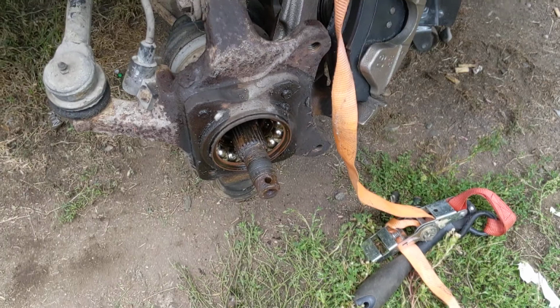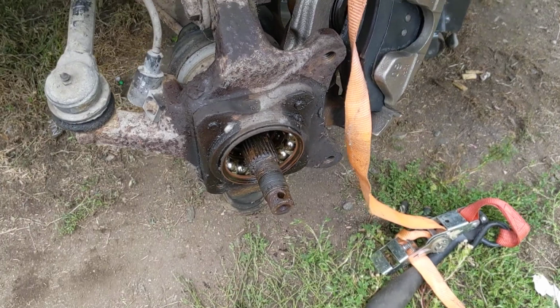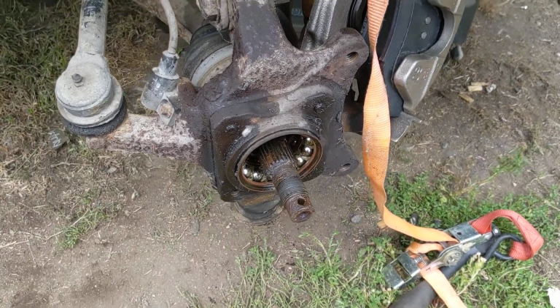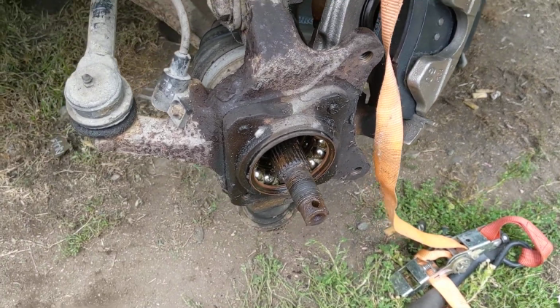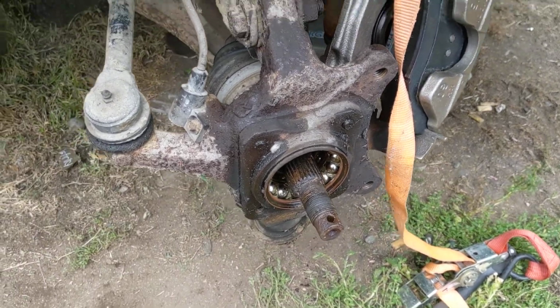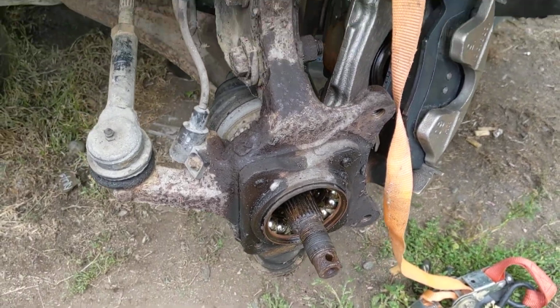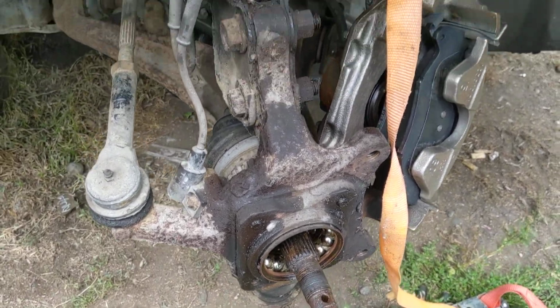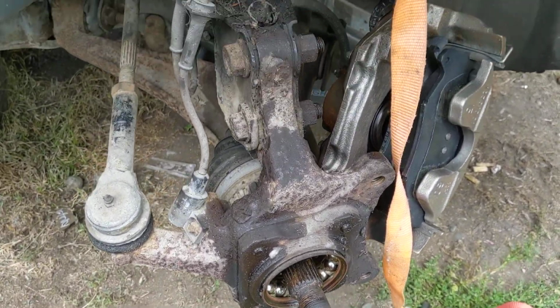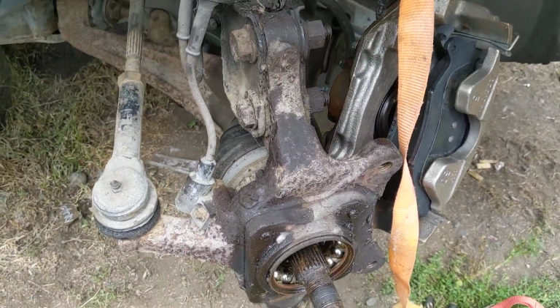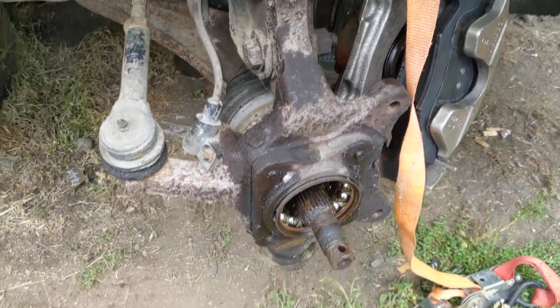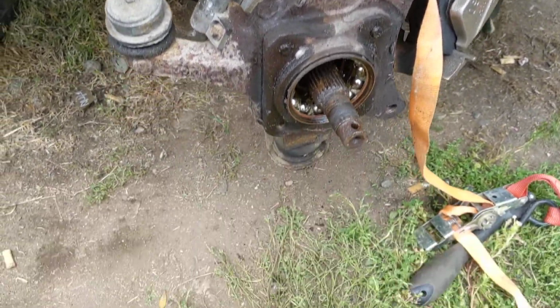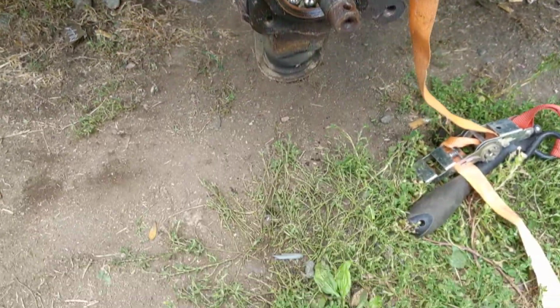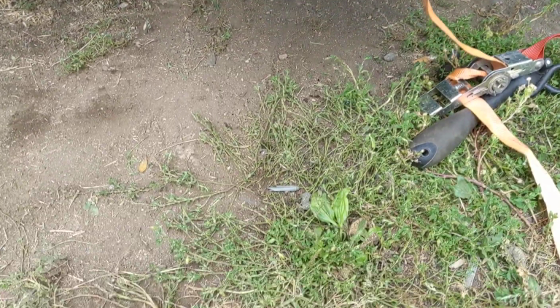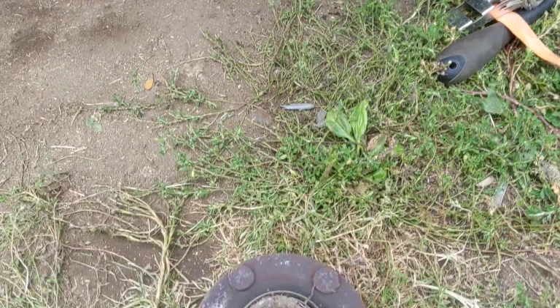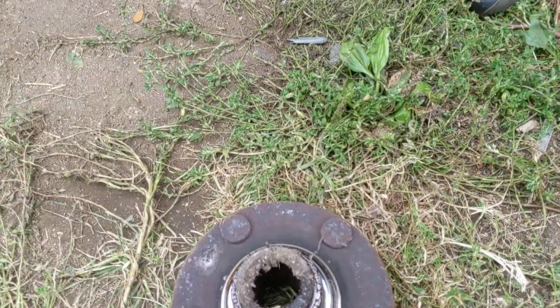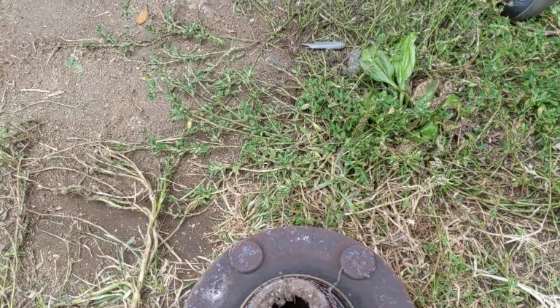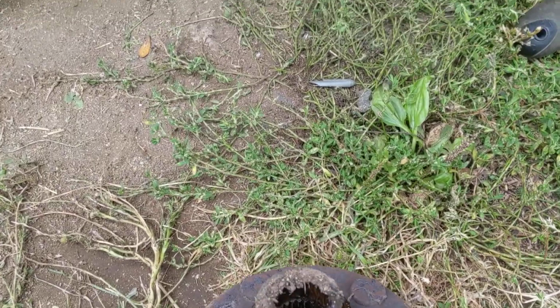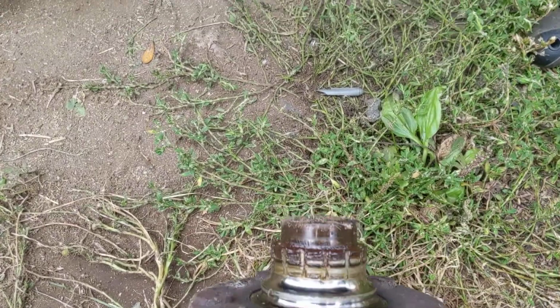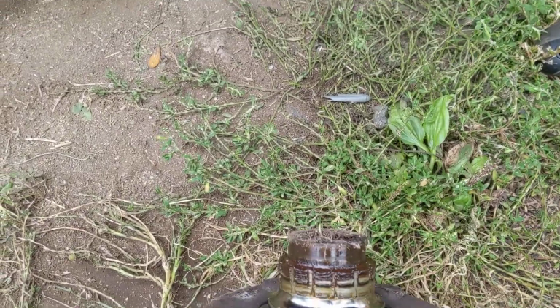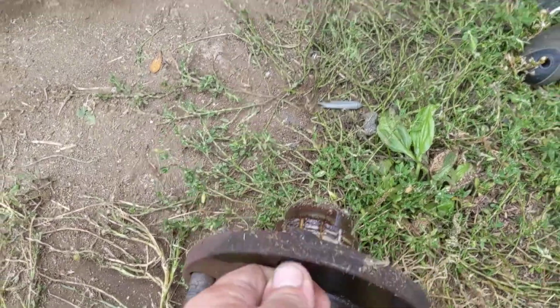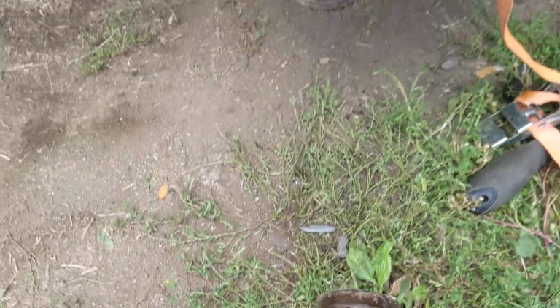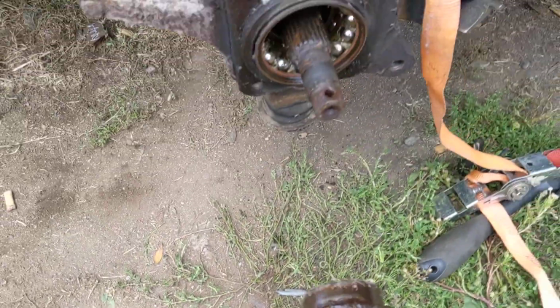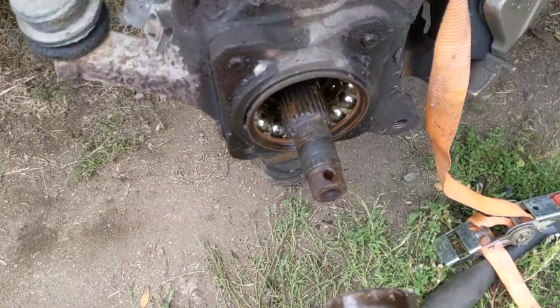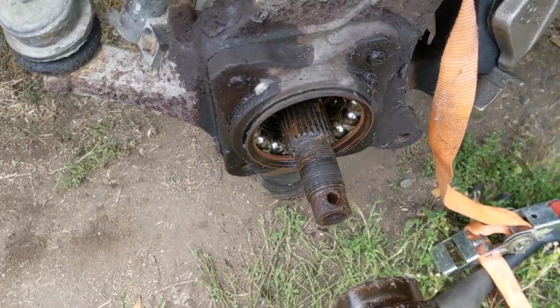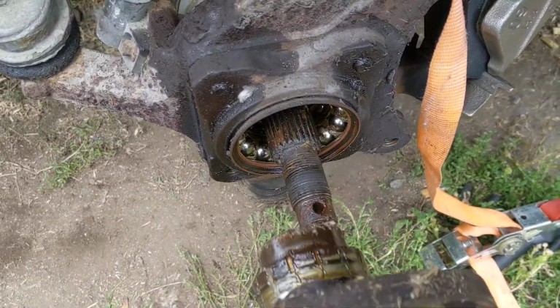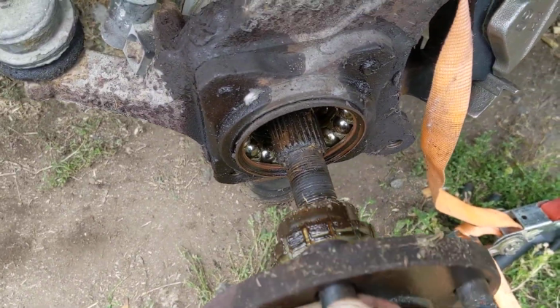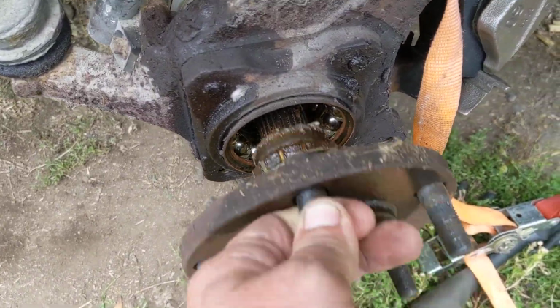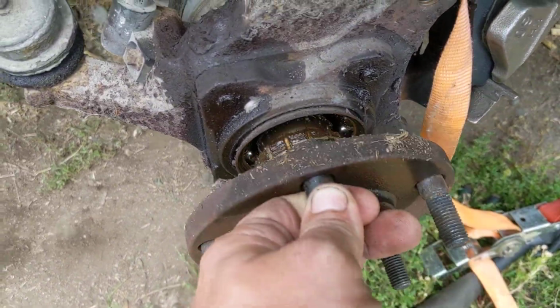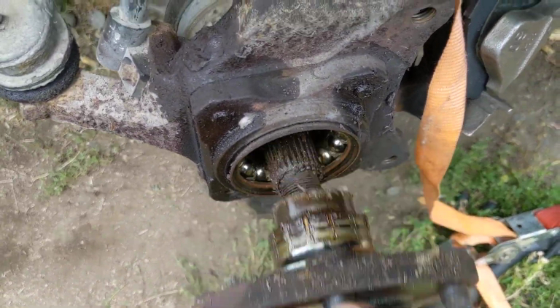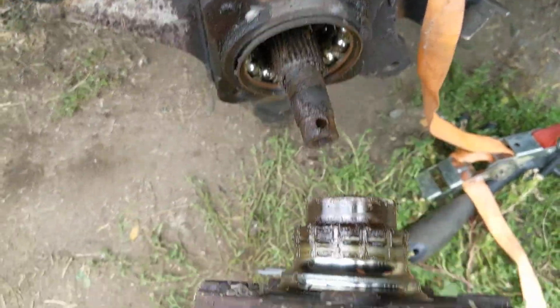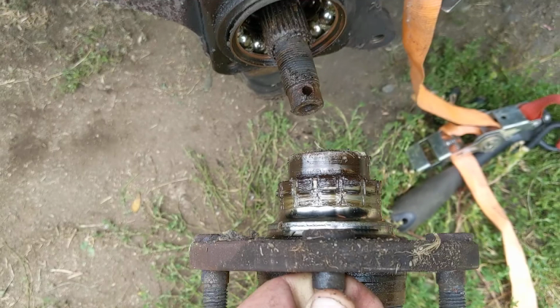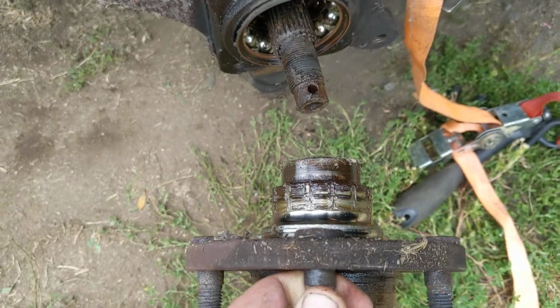Well, Mr. Mom here apparently needed new hubs. Check that out, right here. Yeah, she separated.